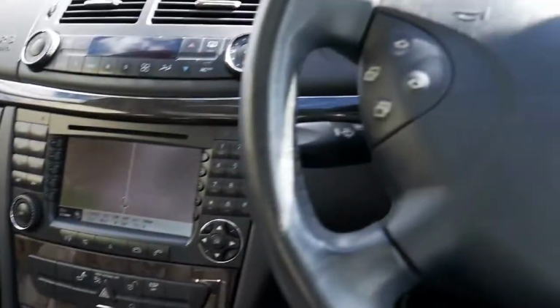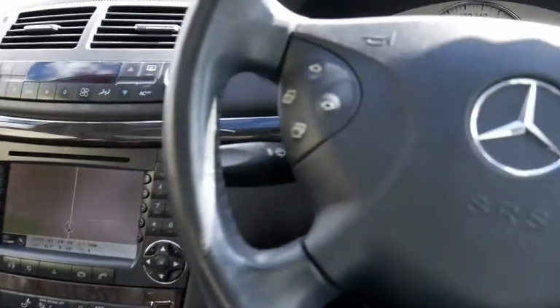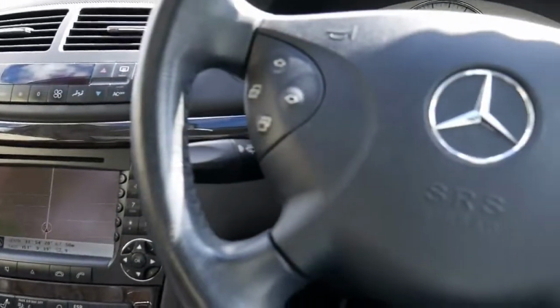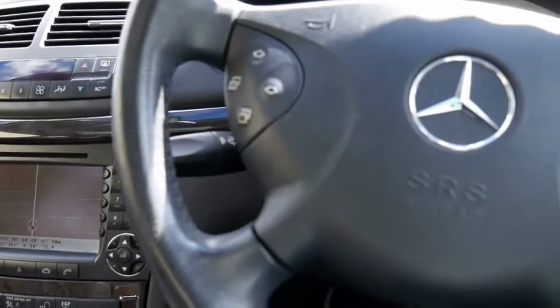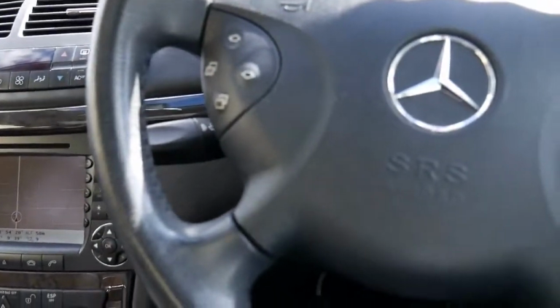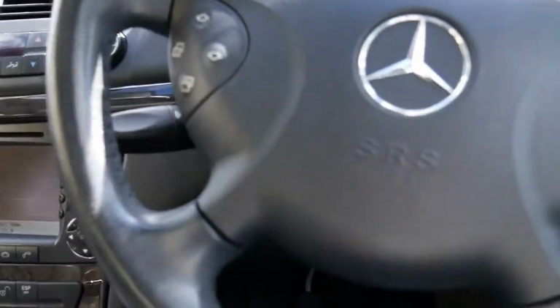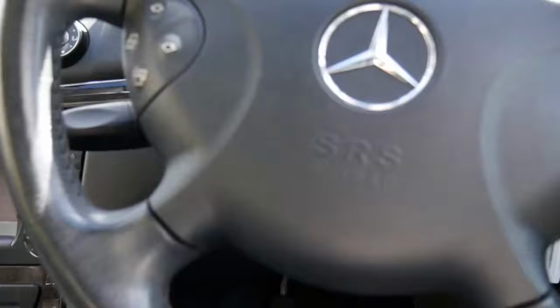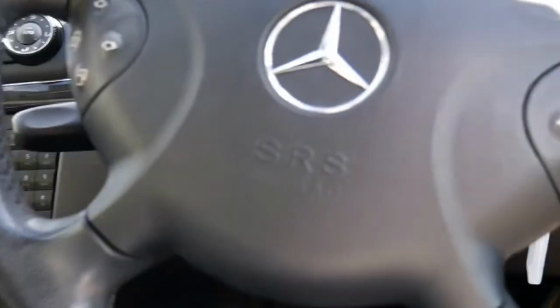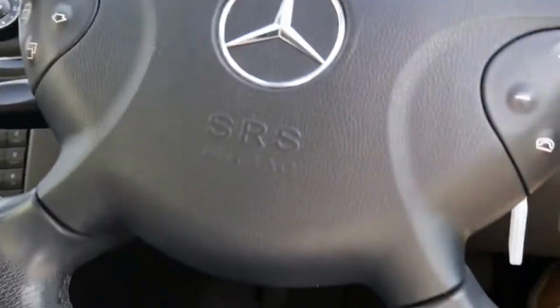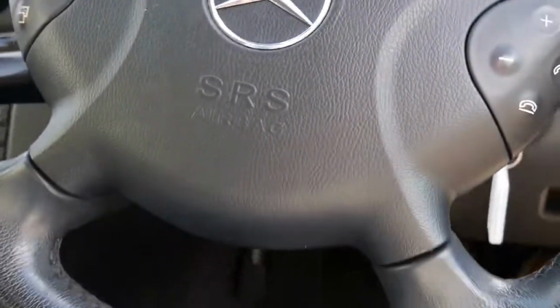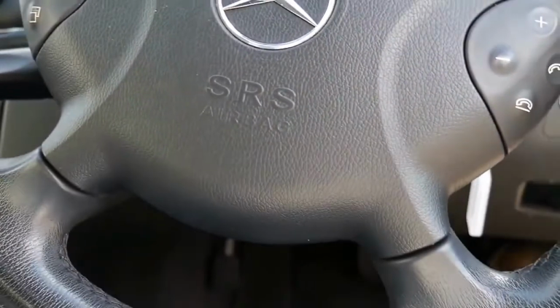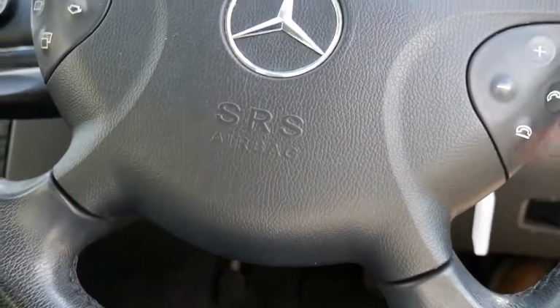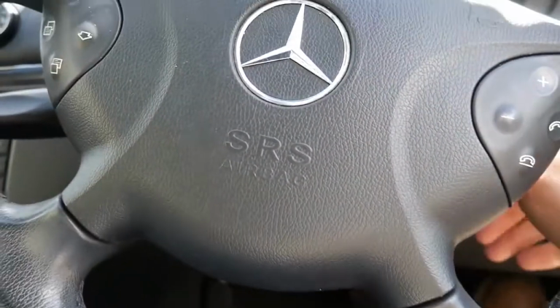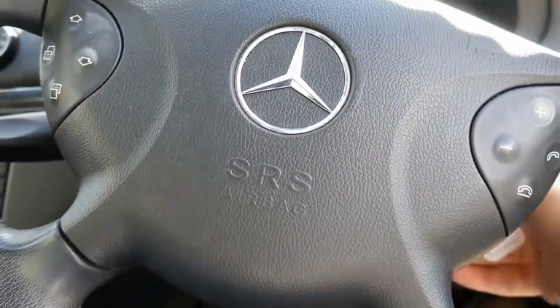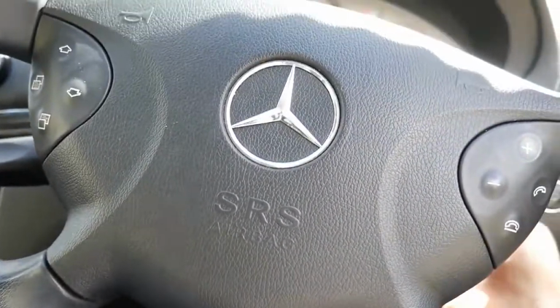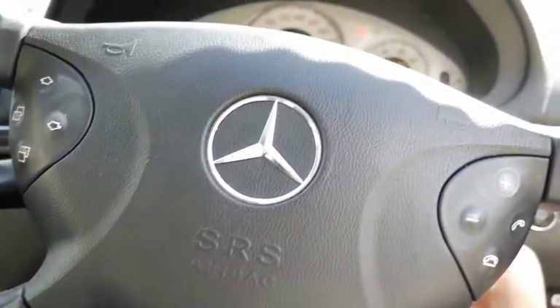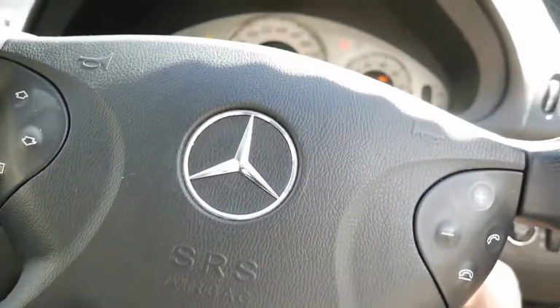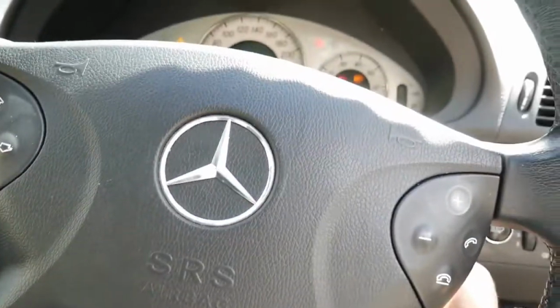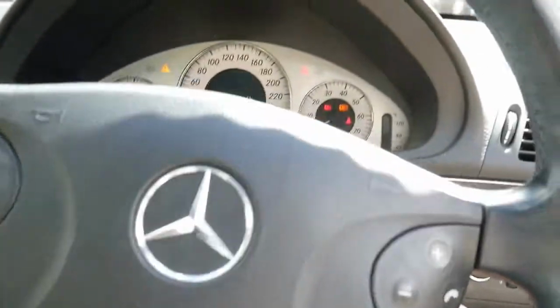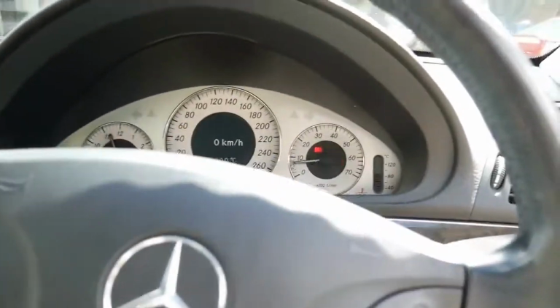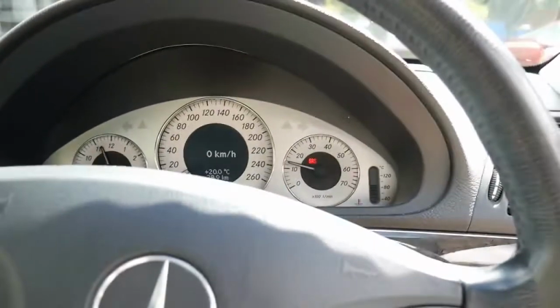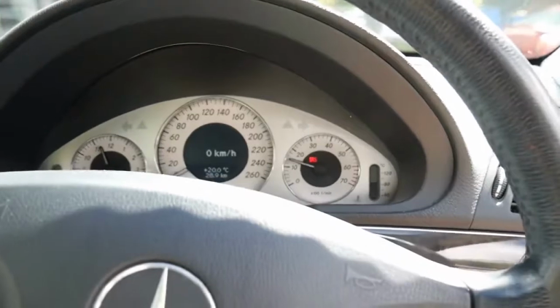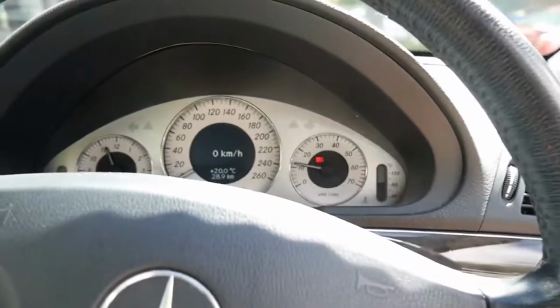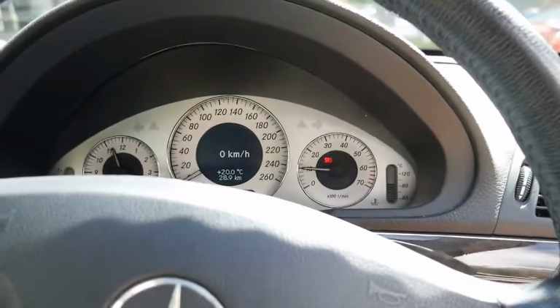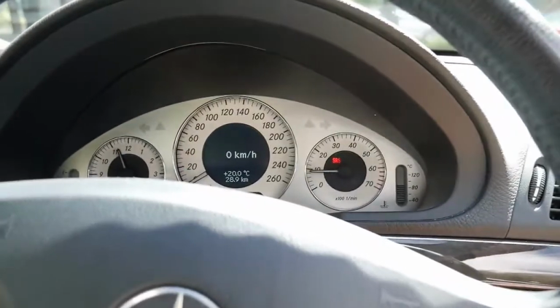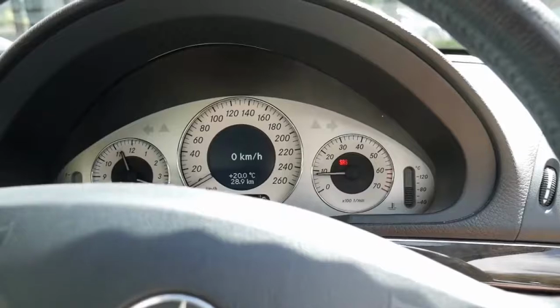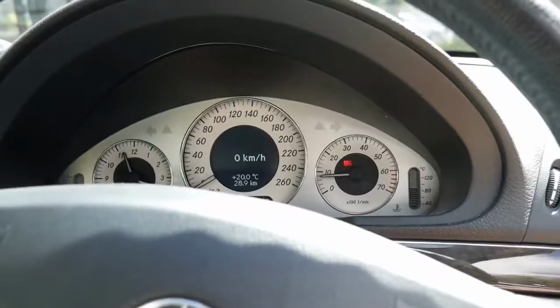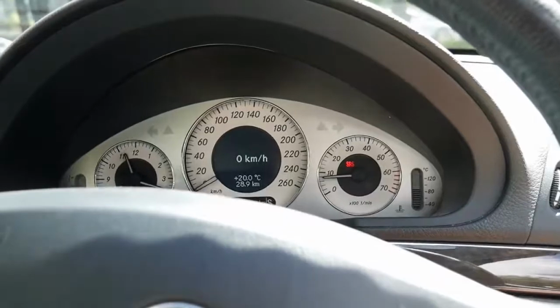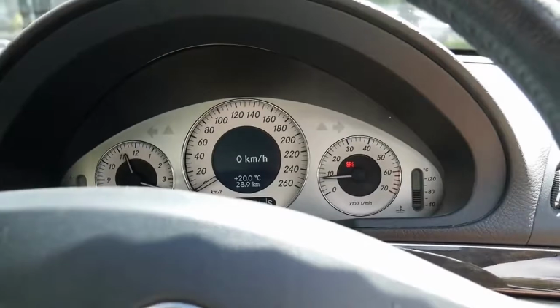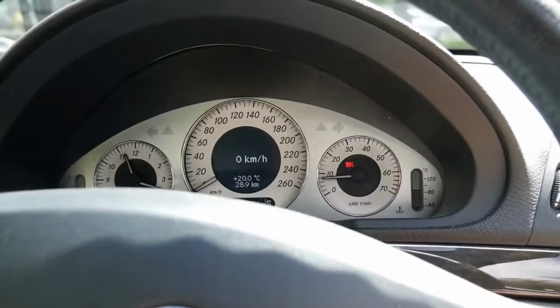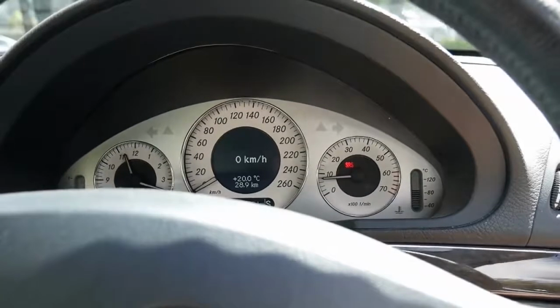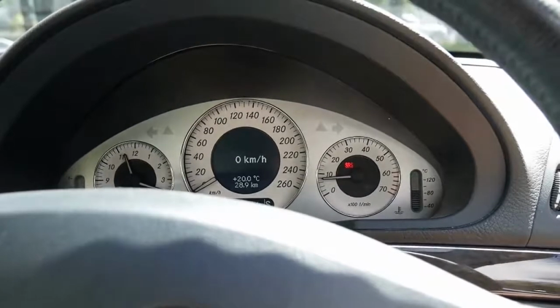So it does have log books. It does have automatic headlights and automatic windscreen wipers. And as you can see, the SRS light will go off.